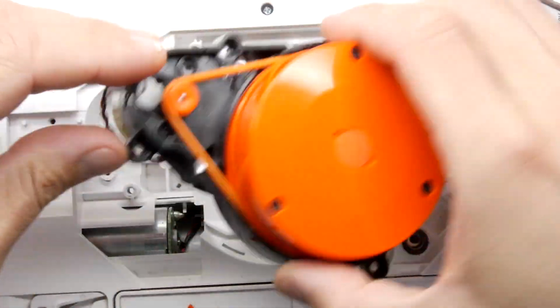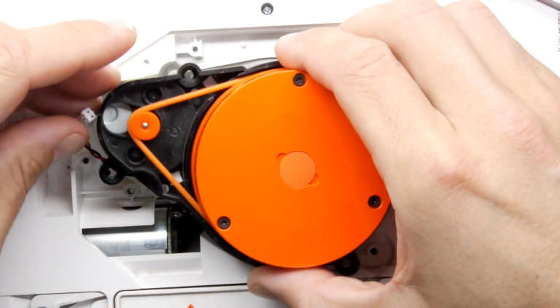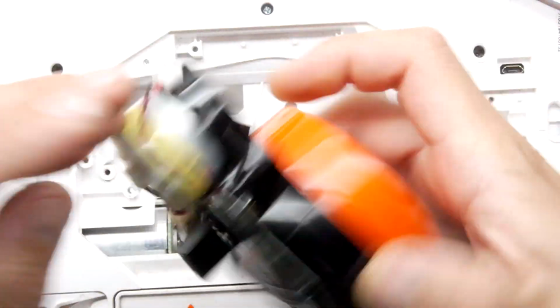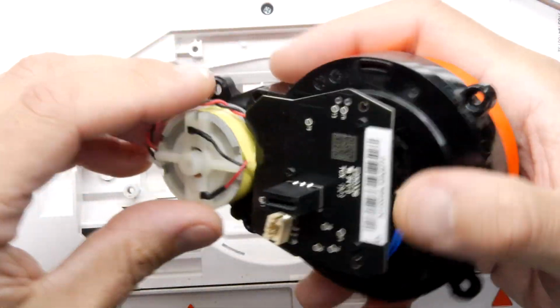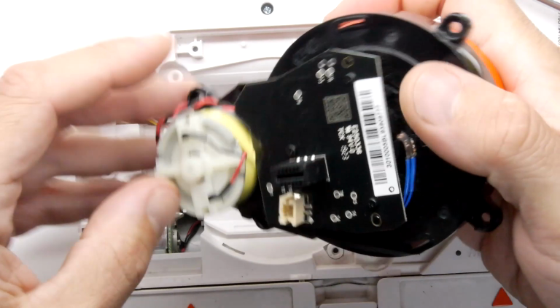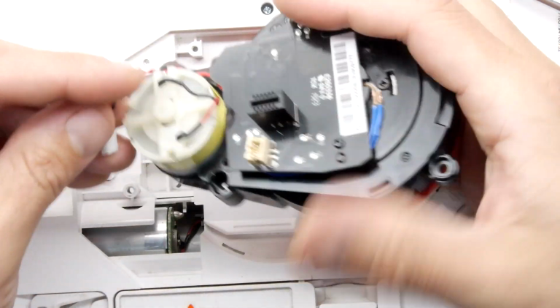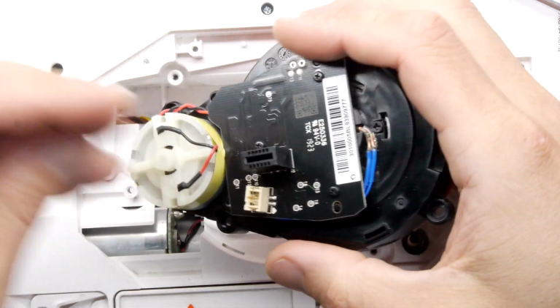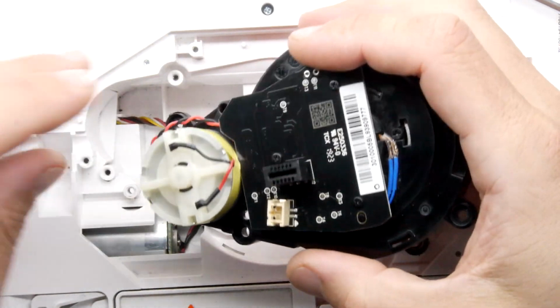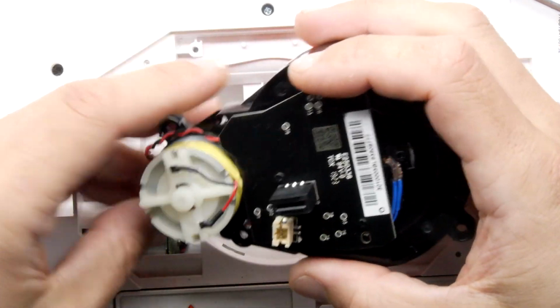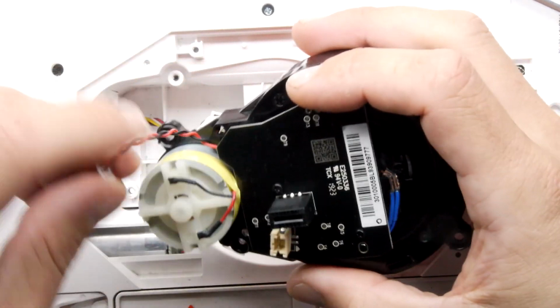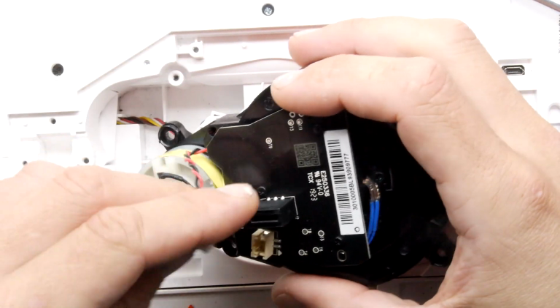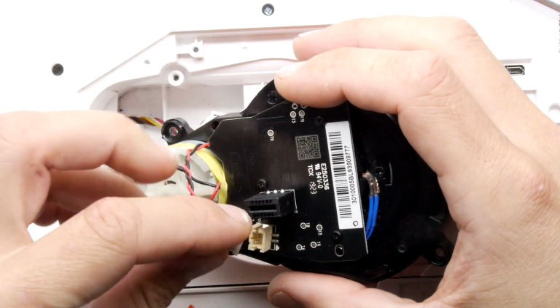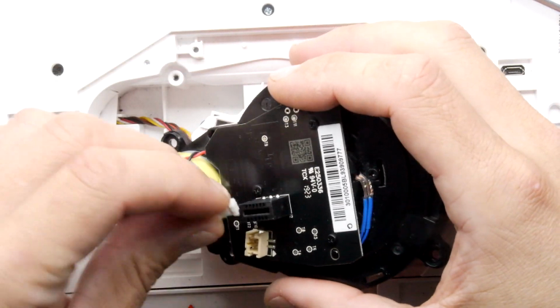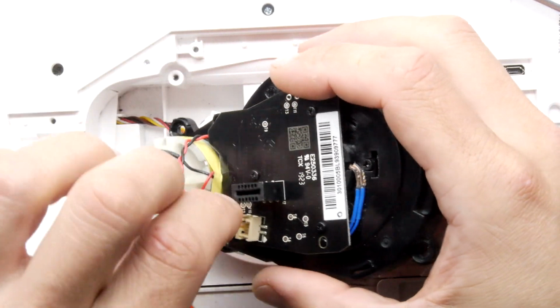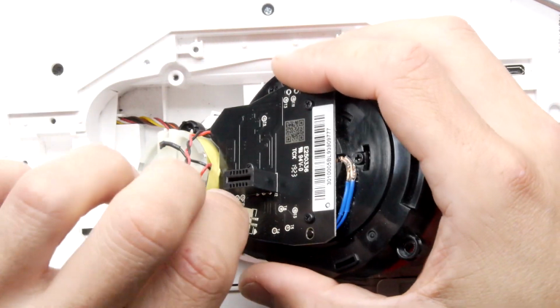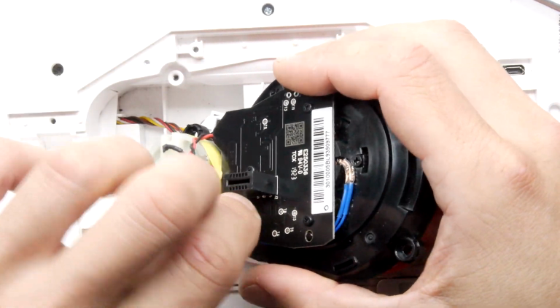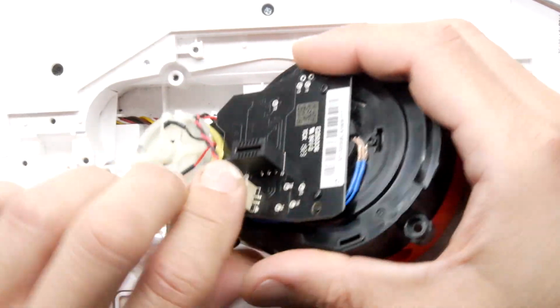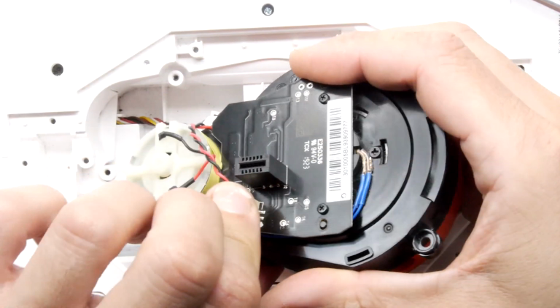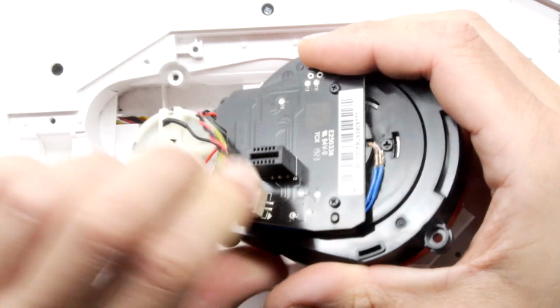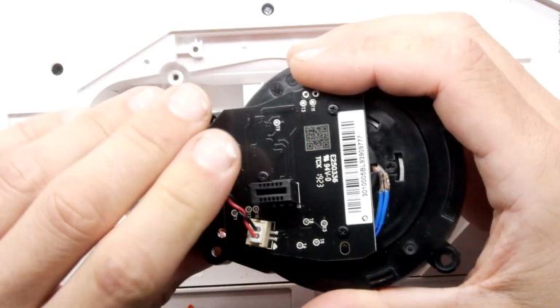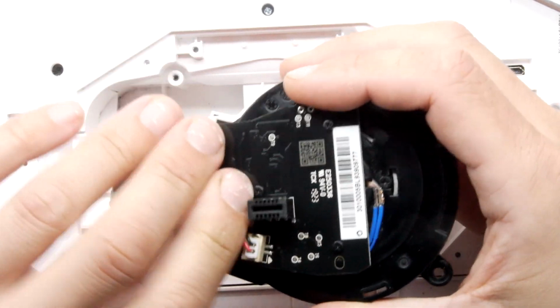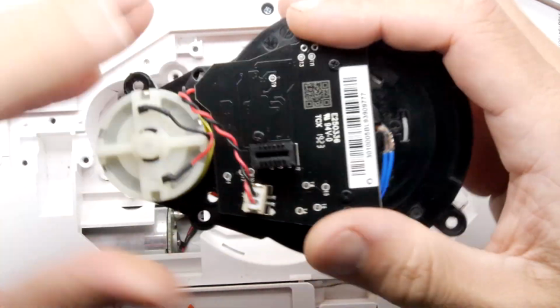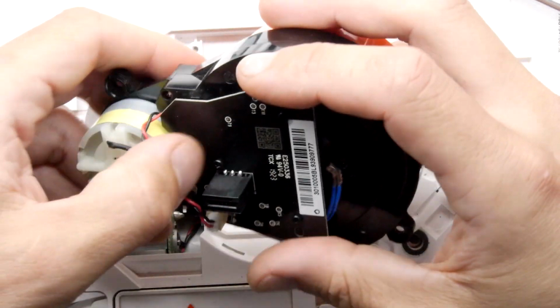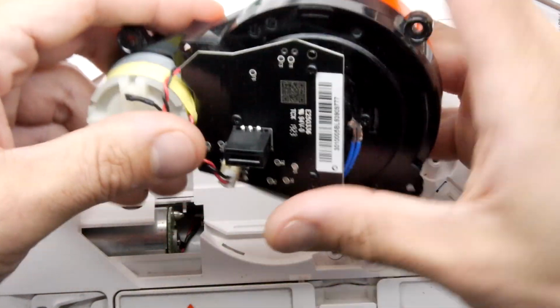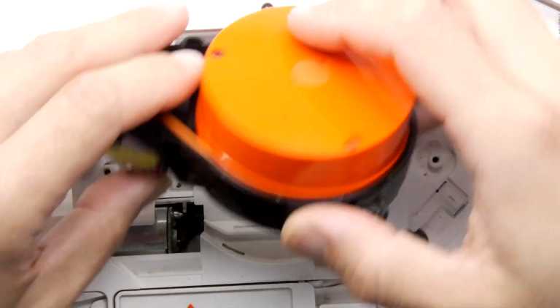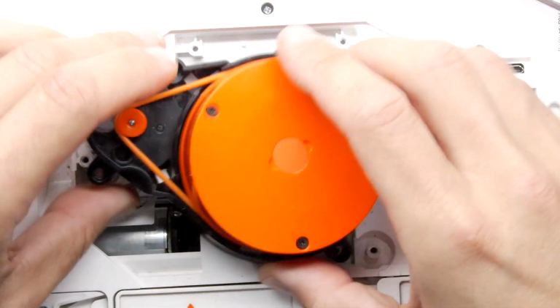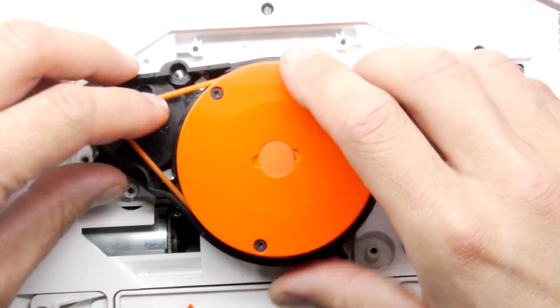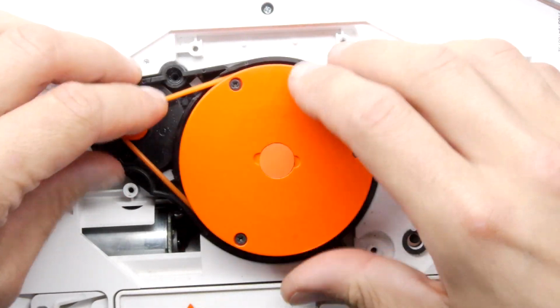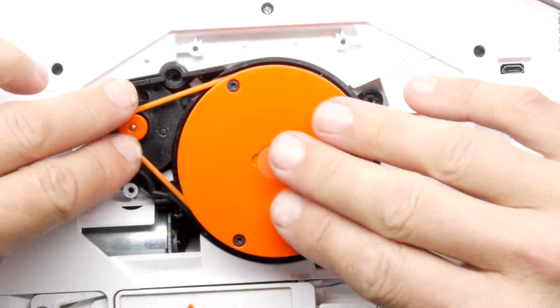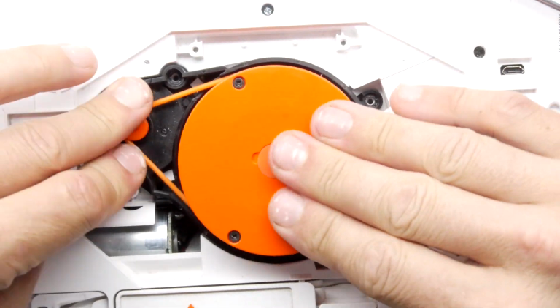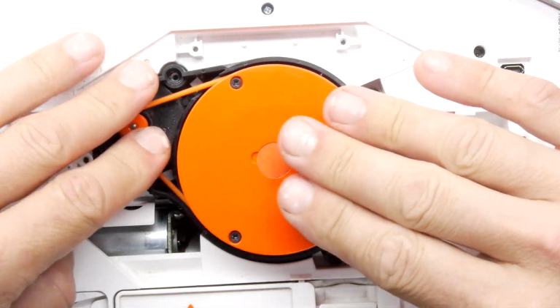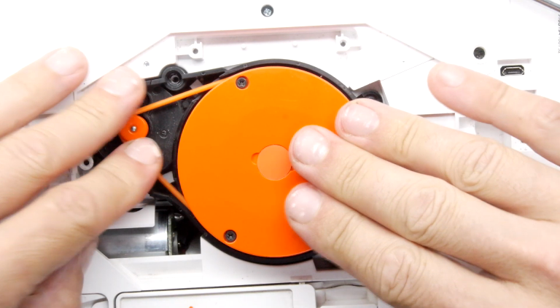Pop that back — but before we do that, let's put that connector on. That would have been annoying: getting it all back together and it wouldn't spin around. So pop that back in there, push it straight down, and now put all the screws back.